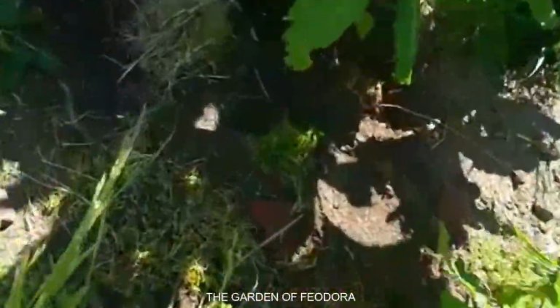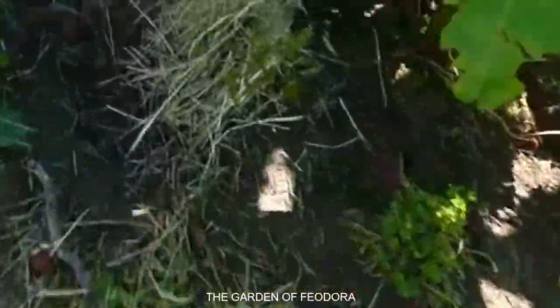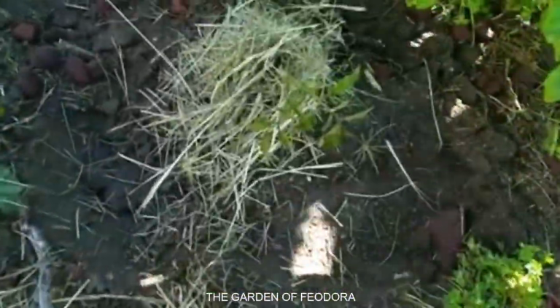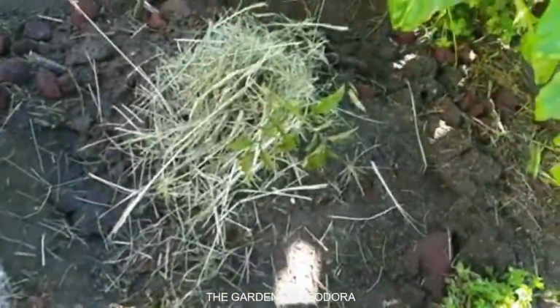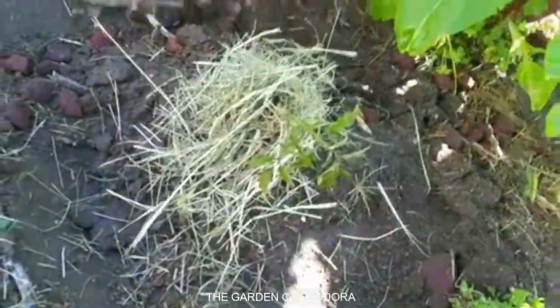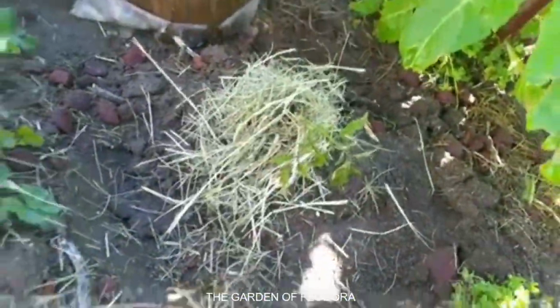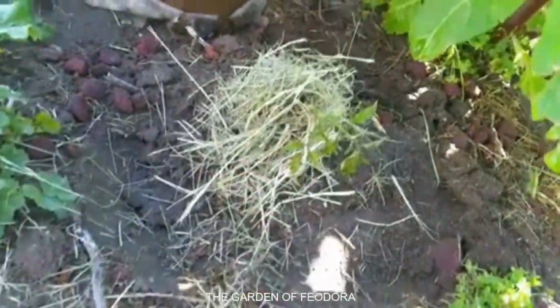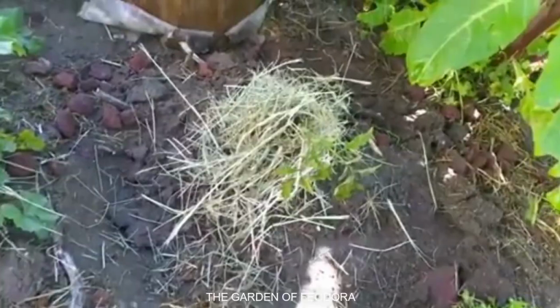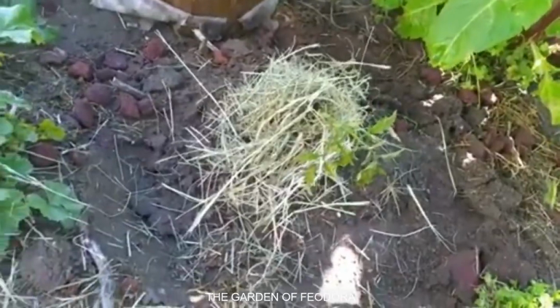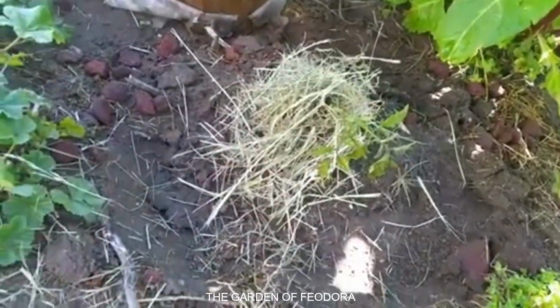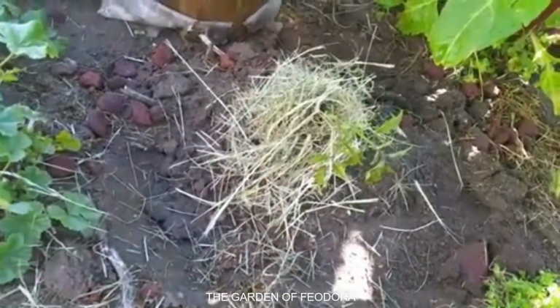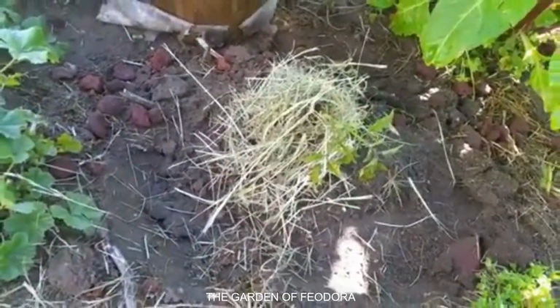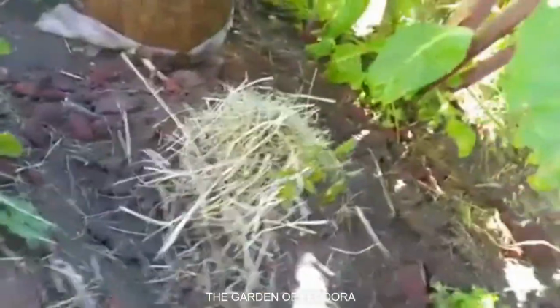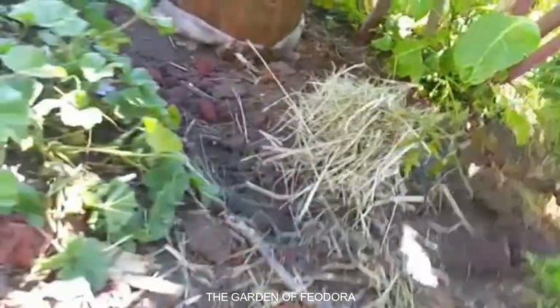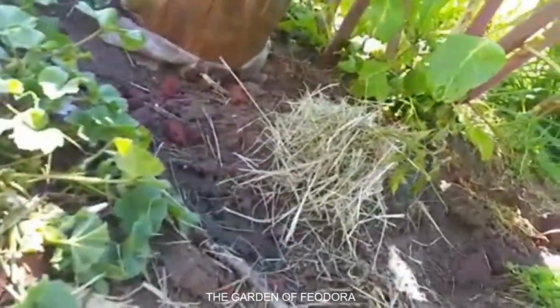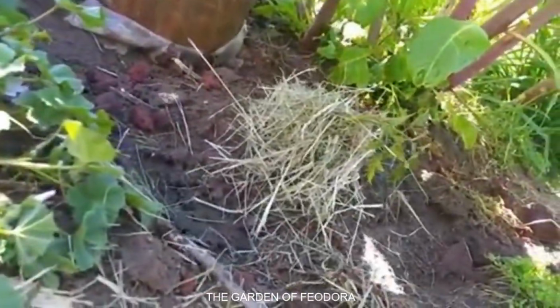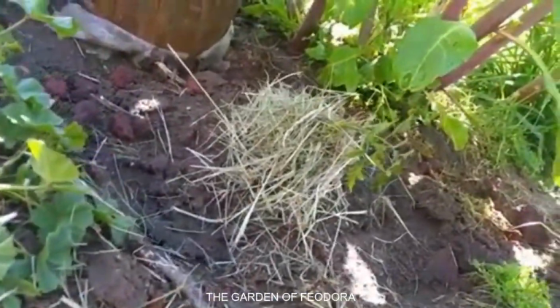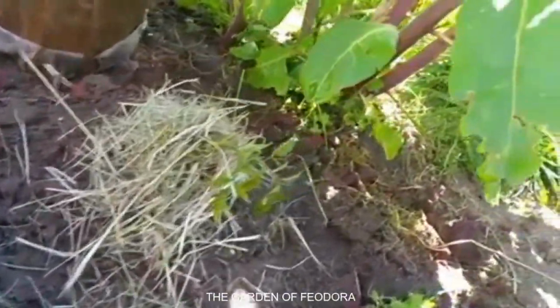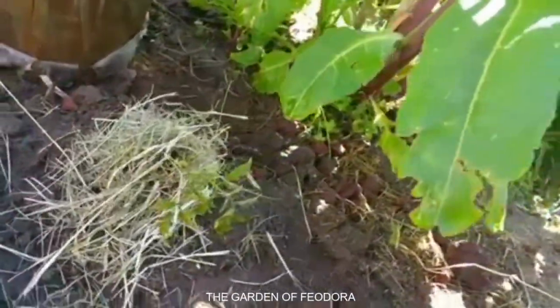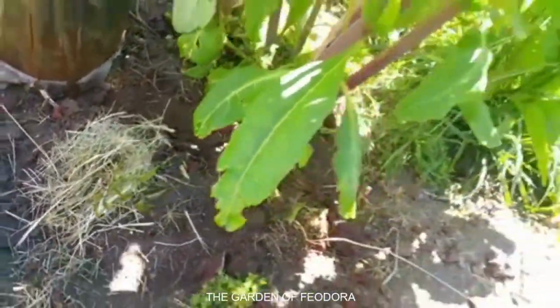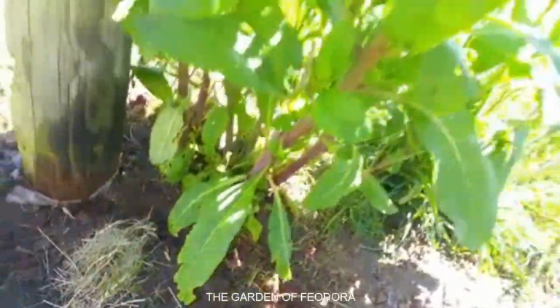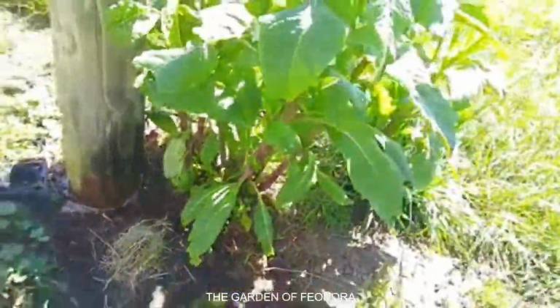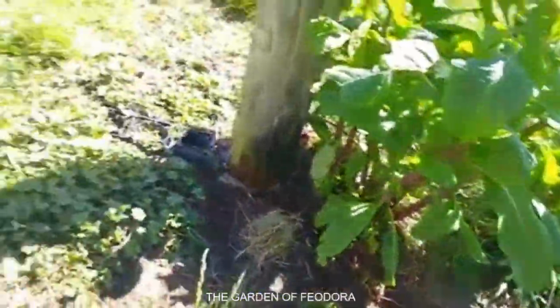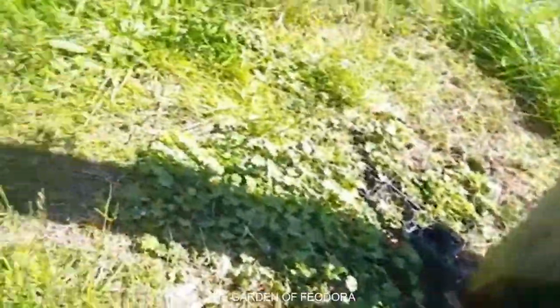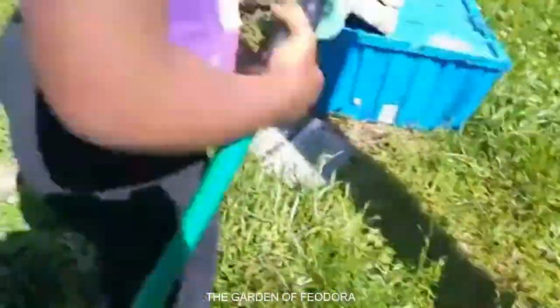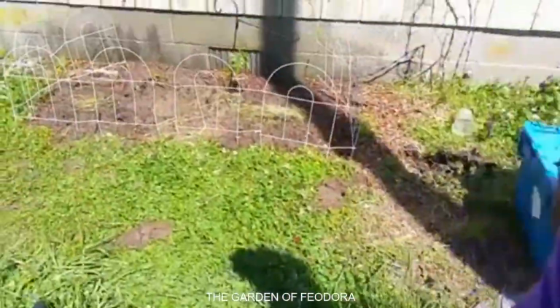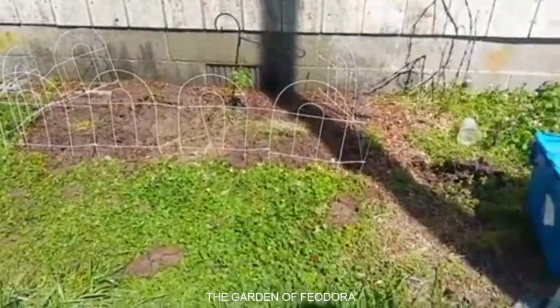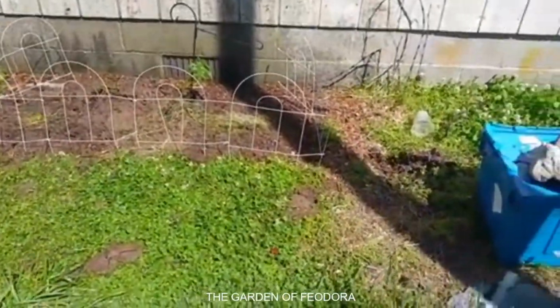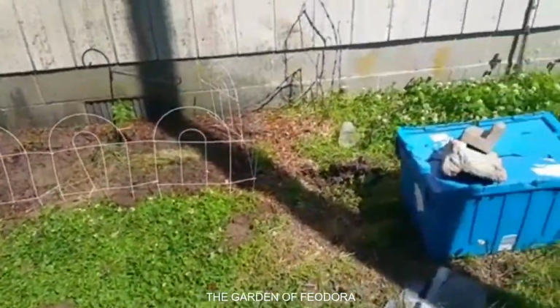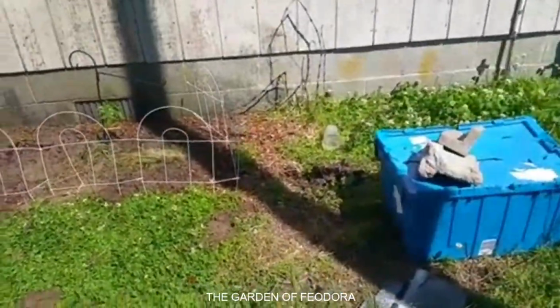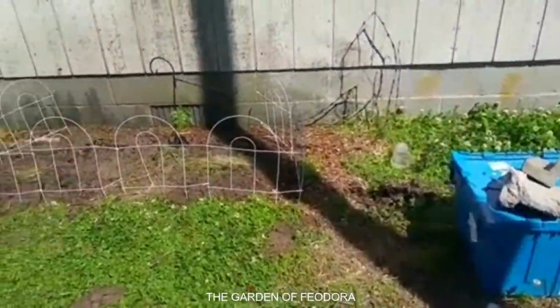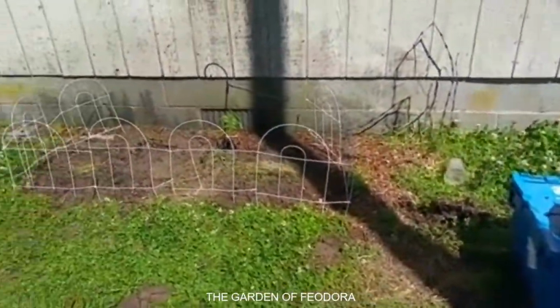This is a chocolate cherry tomato. I had her put some mulch around it. It's there. It's there. And with that being said, bless you, from the Garden of Theodora.